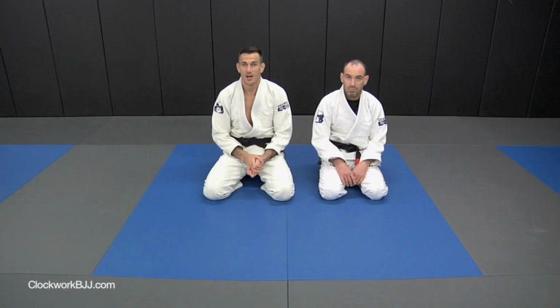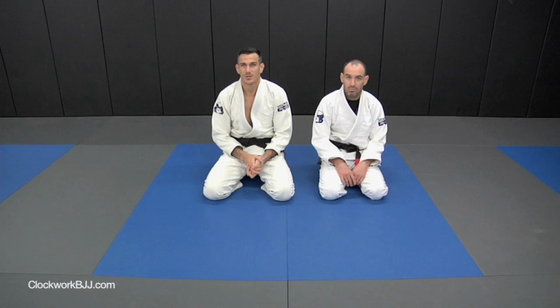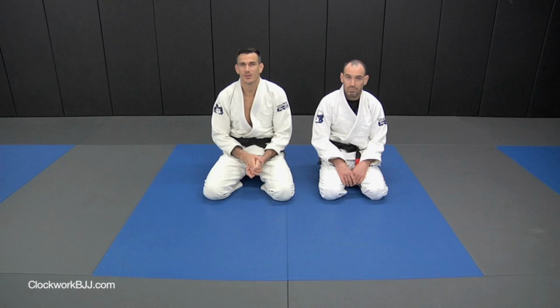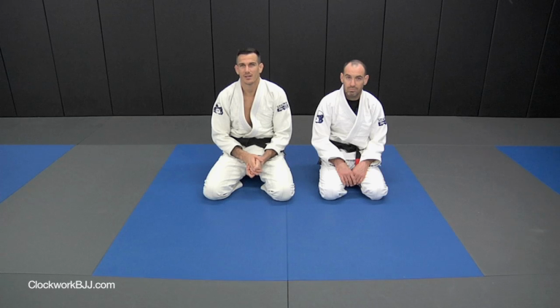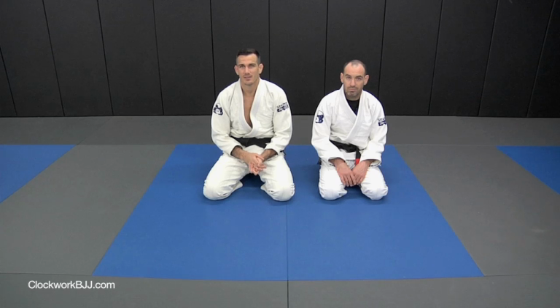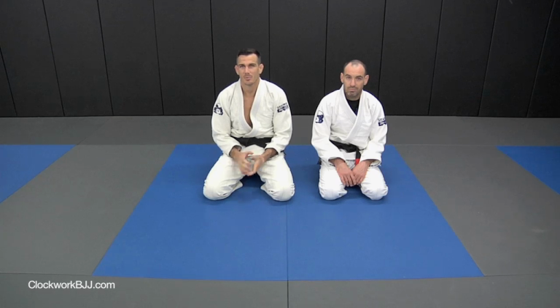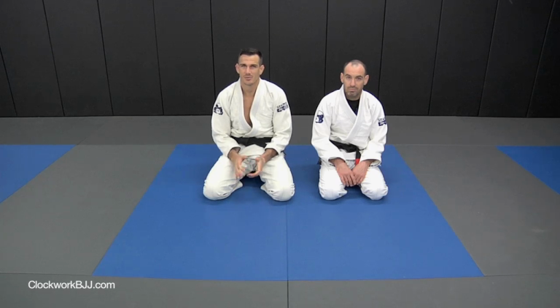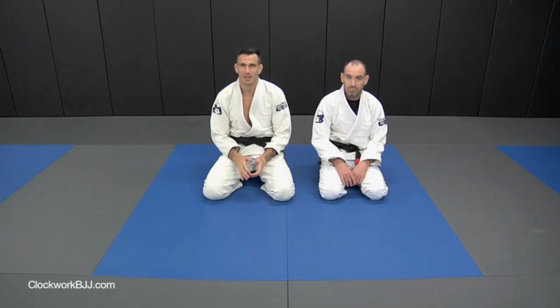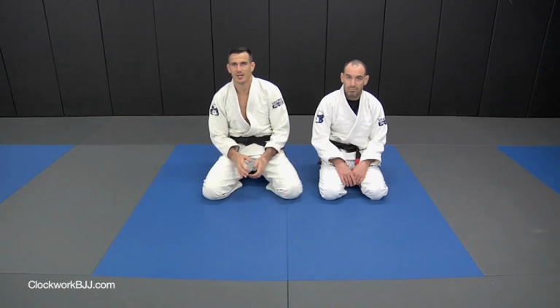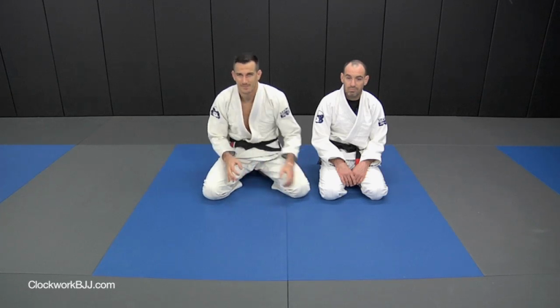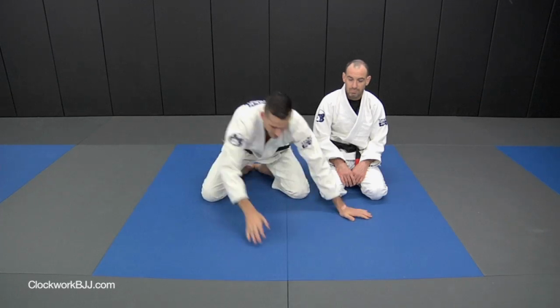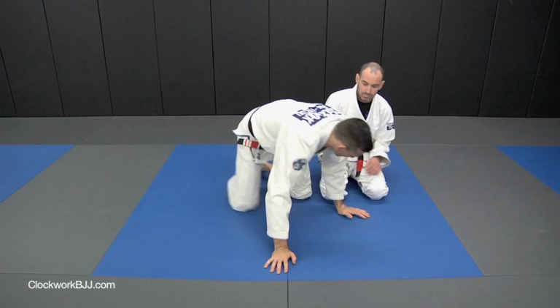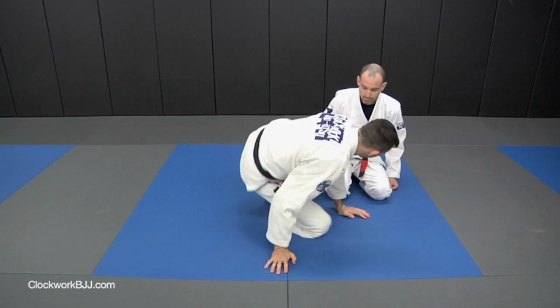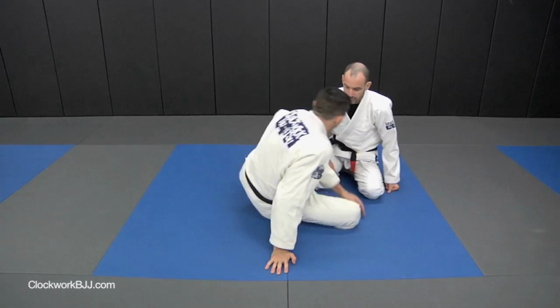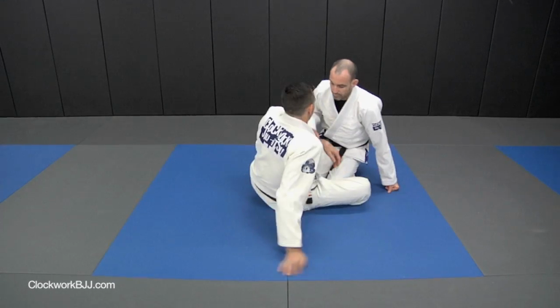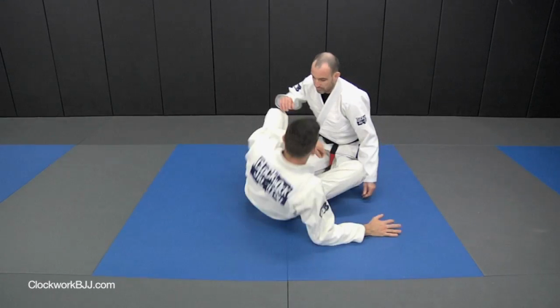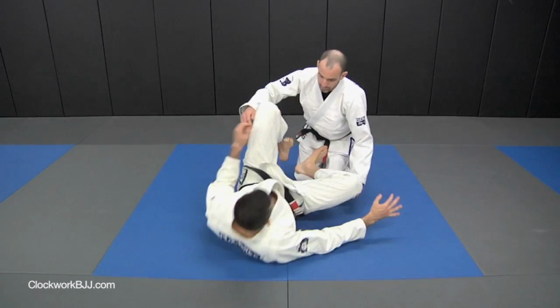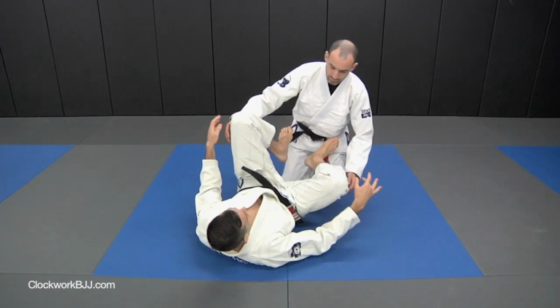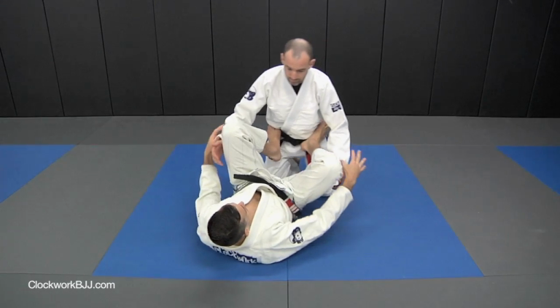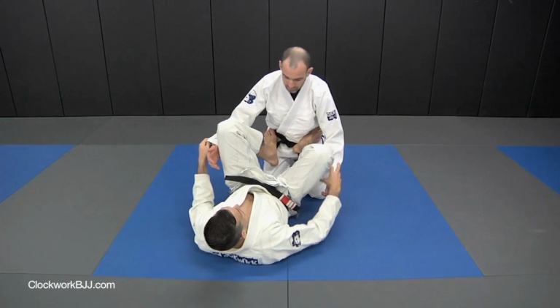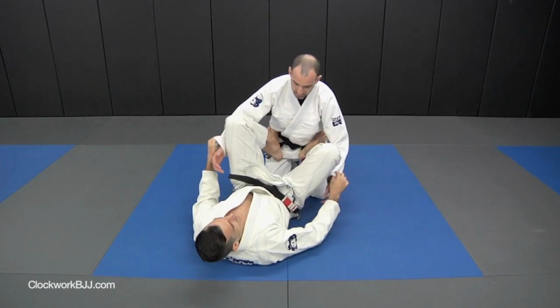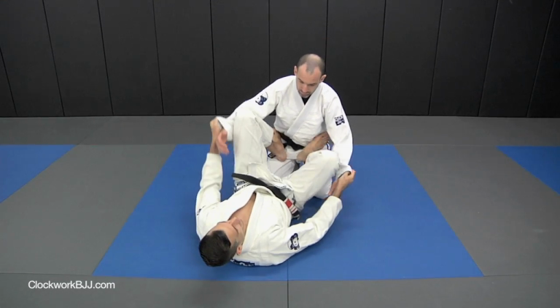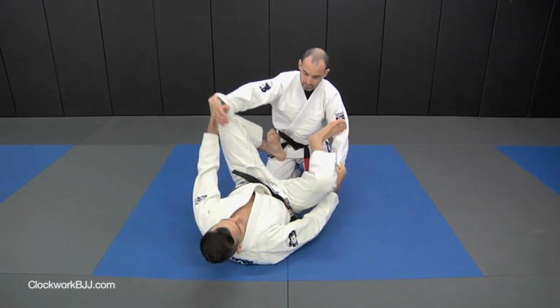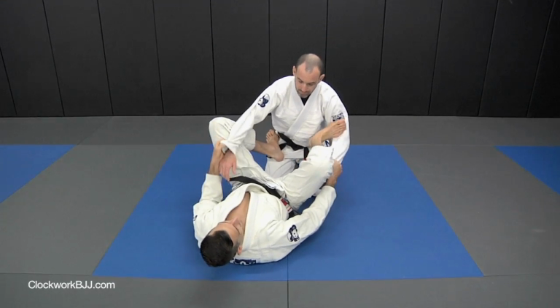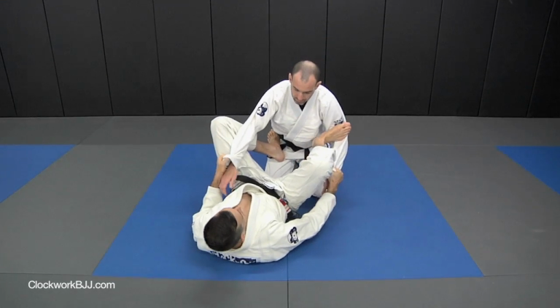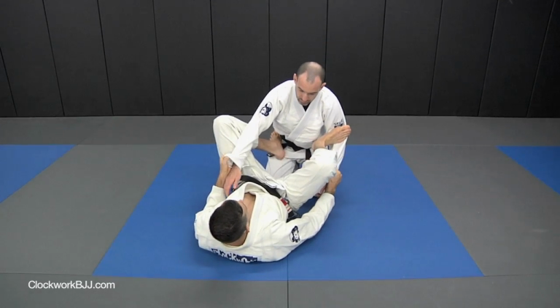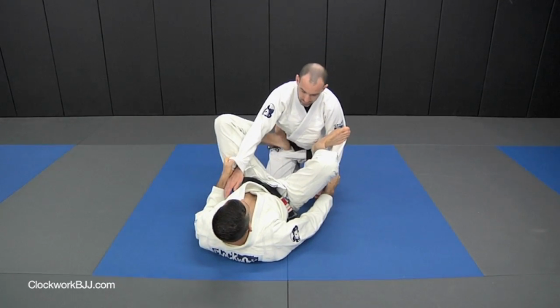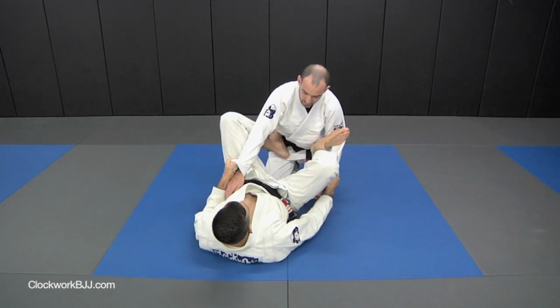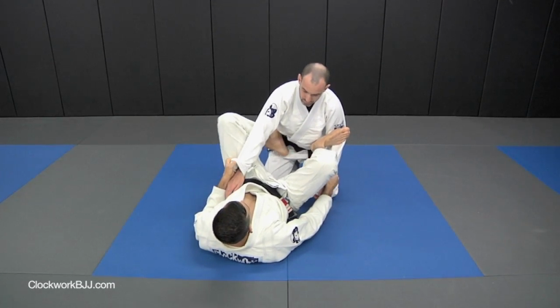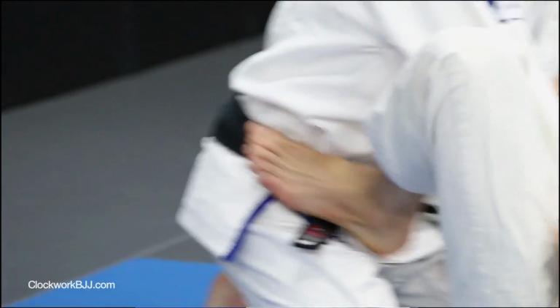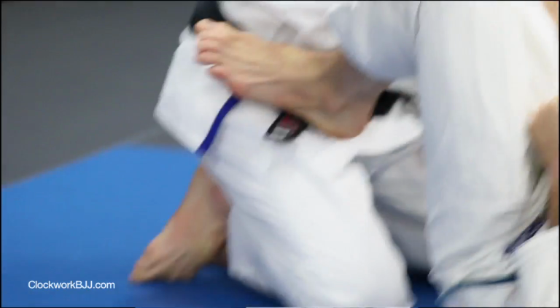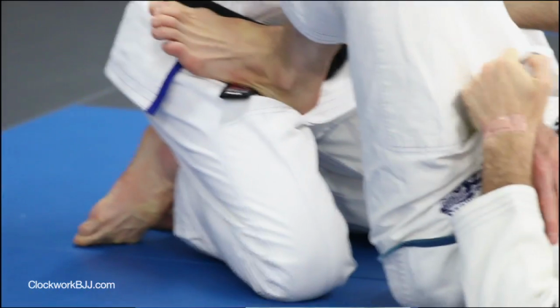Alright guys, we're going to go over a couple of positions from the spider guard now. When I start the spider guard, I want to have one foot on the bicep and I like to have one on the hip.